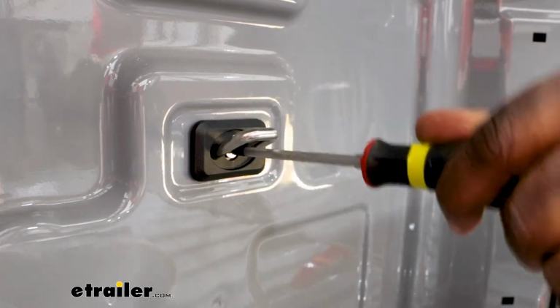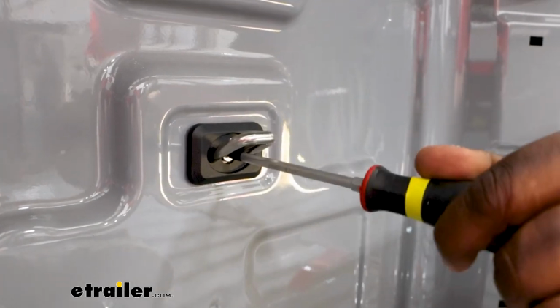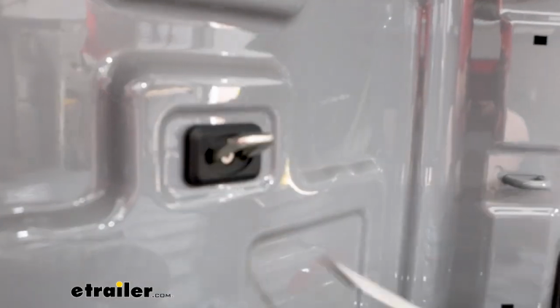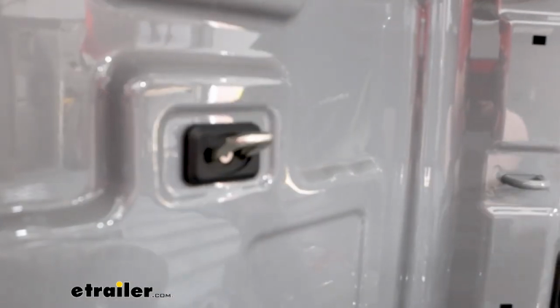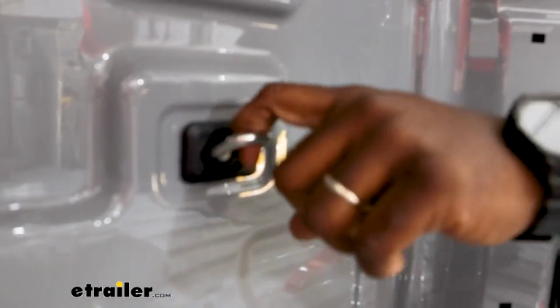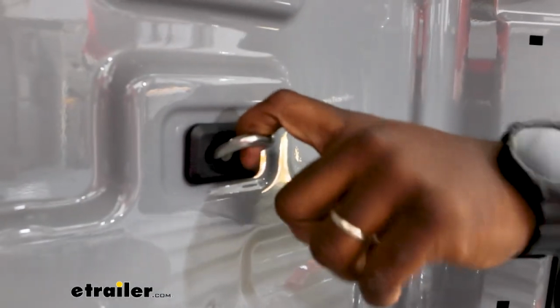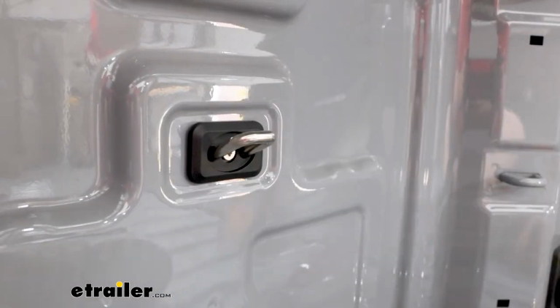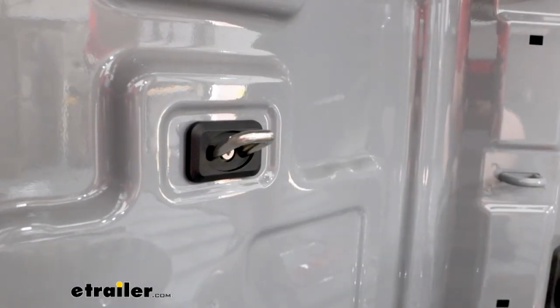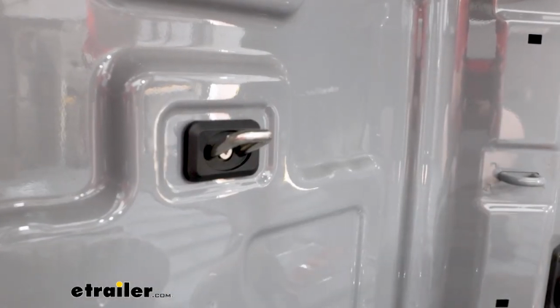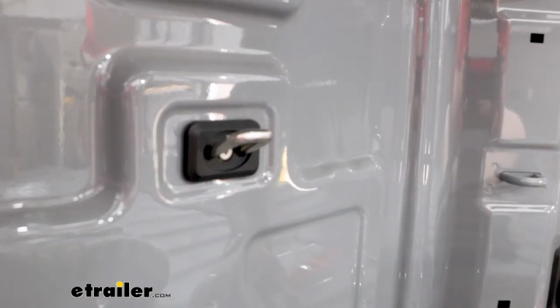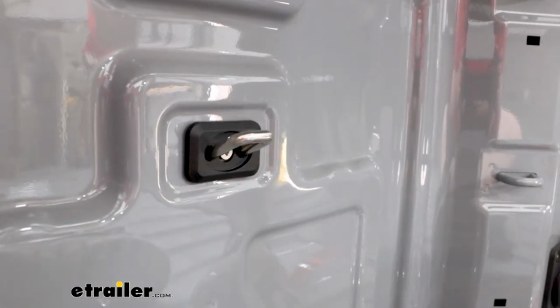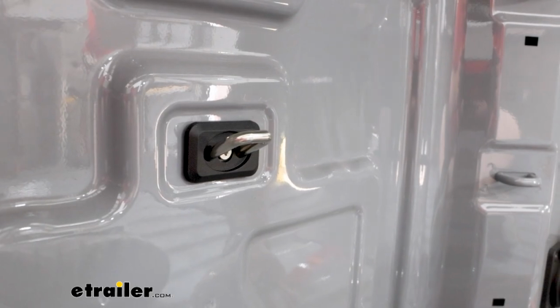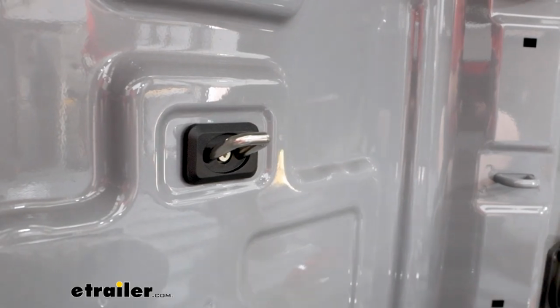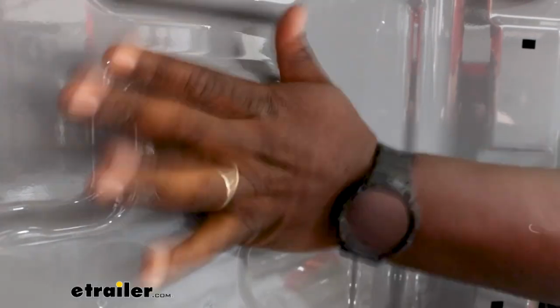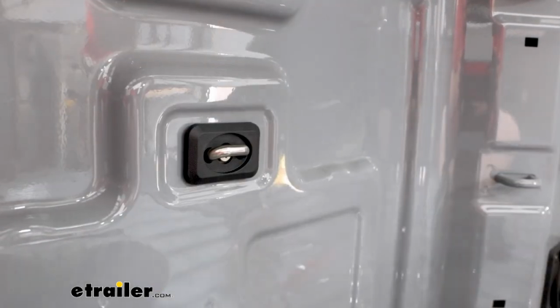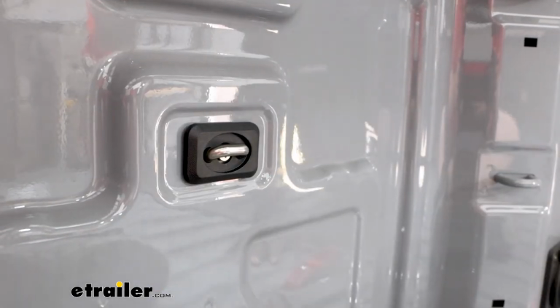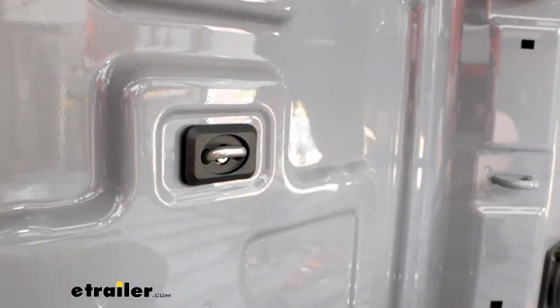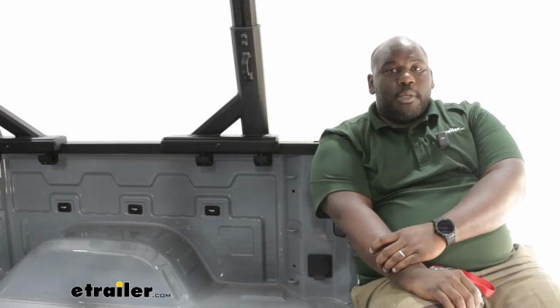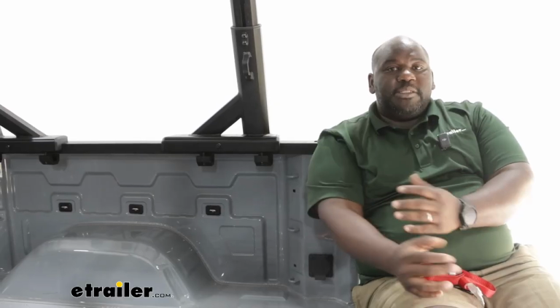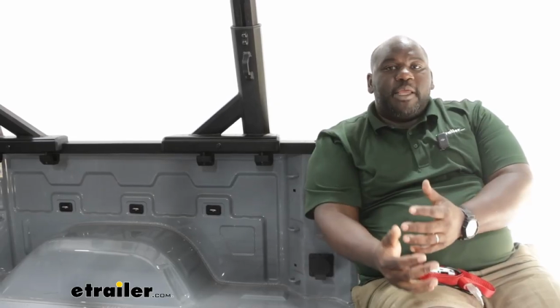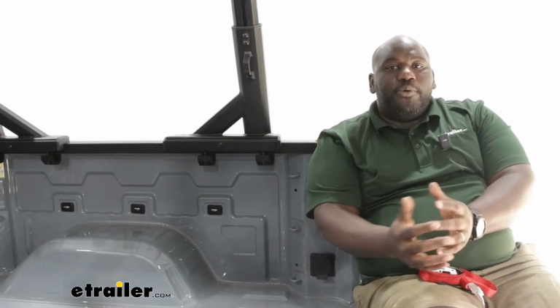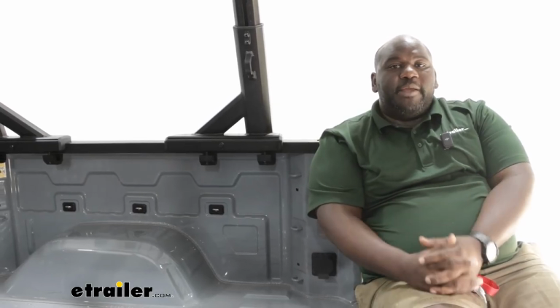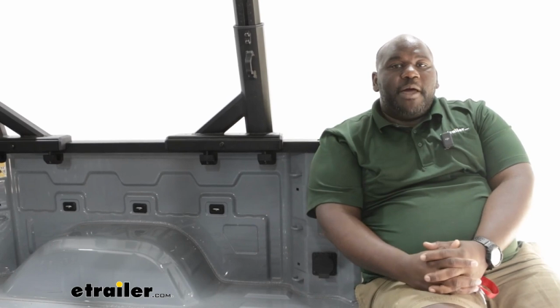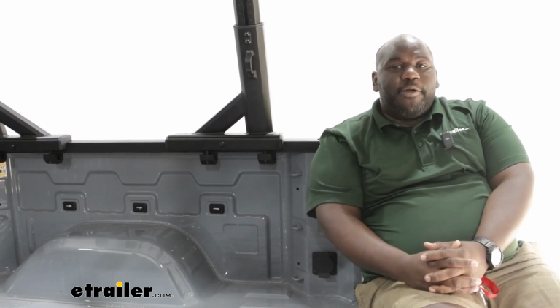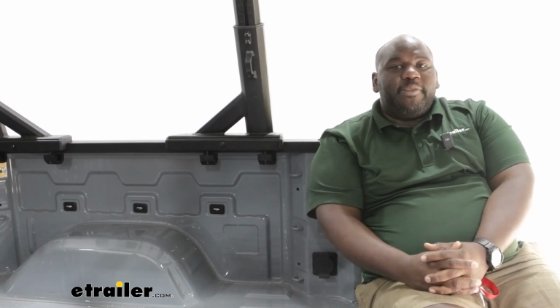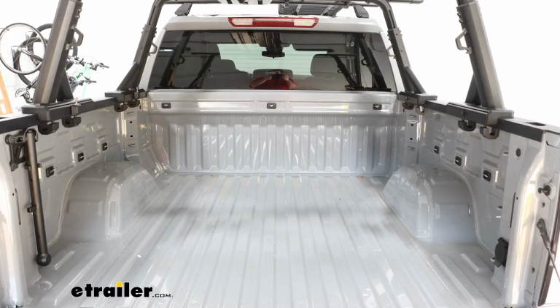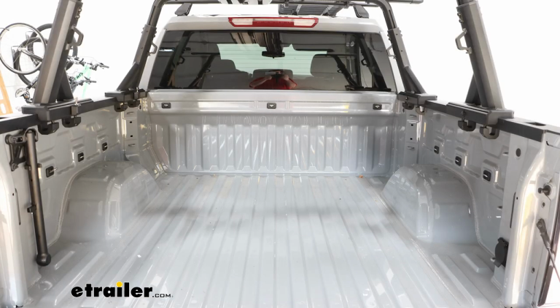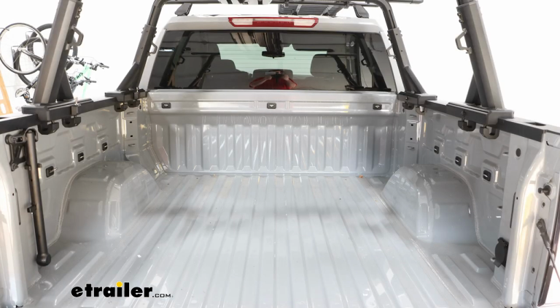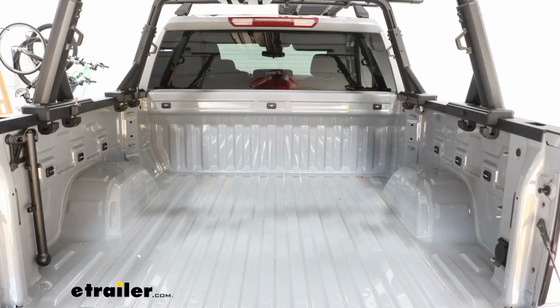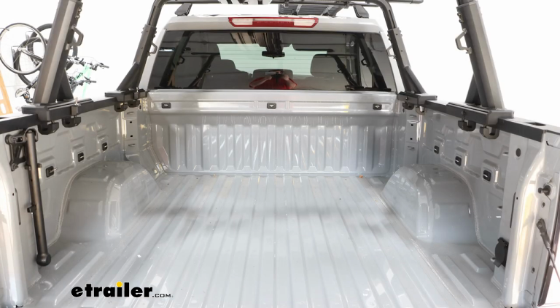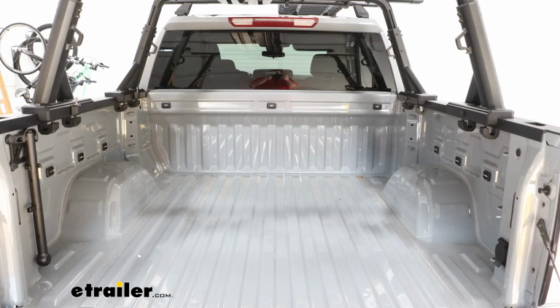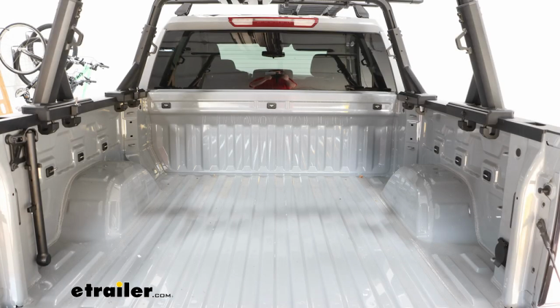Now we have it fastened in, it's nice and secure, and it's ready for us to use our tie-down straps, bungee cords, or whatever. This has been a look at the Bullring flush-mounted anchor points on our 2024 GMC Sierra 1500.